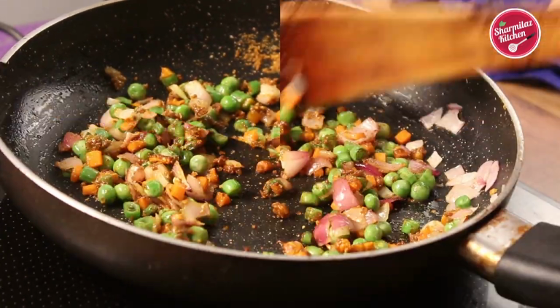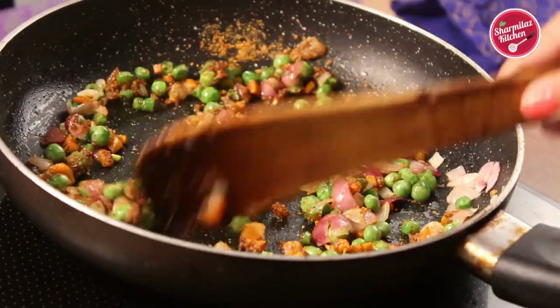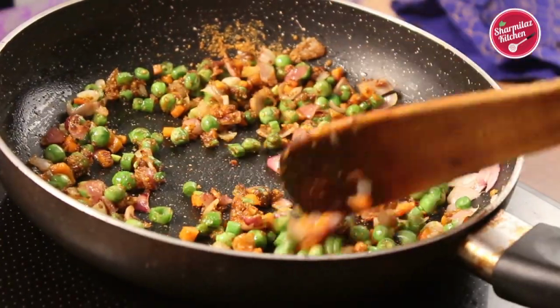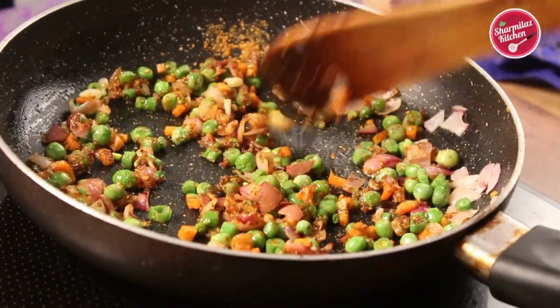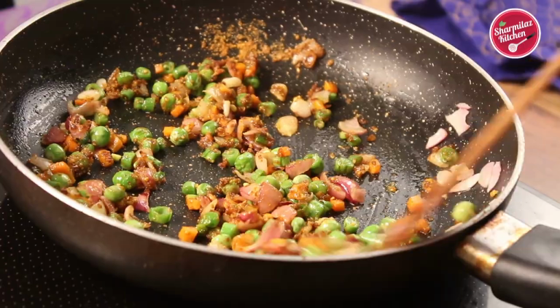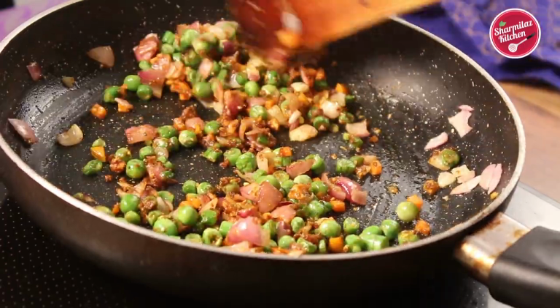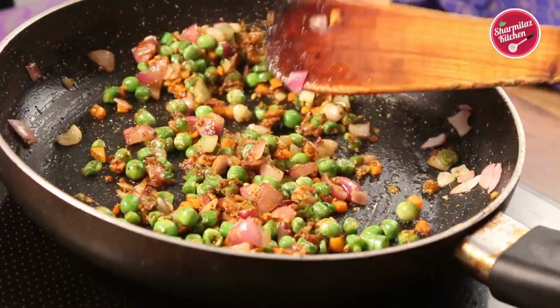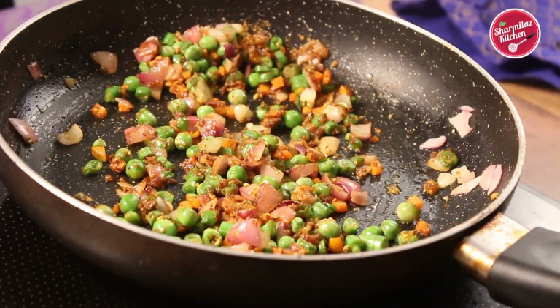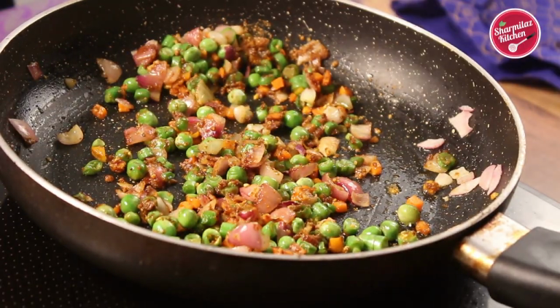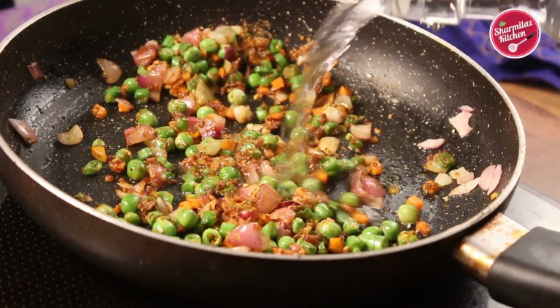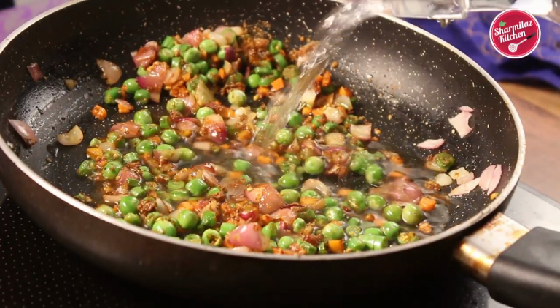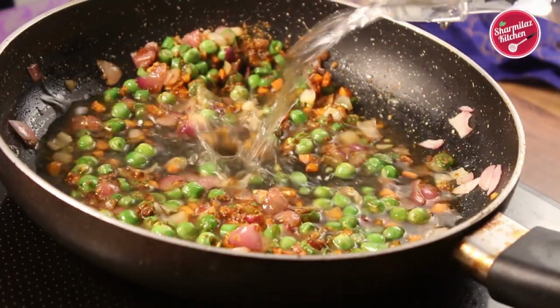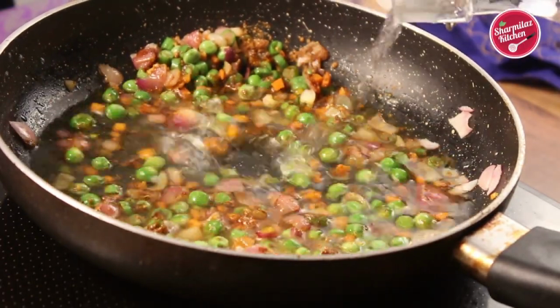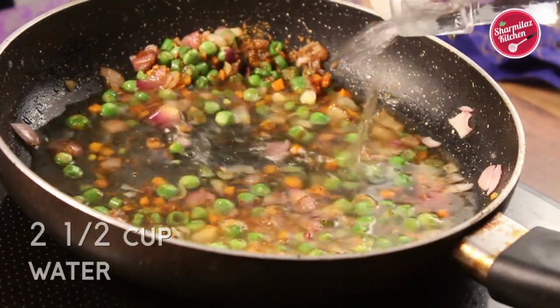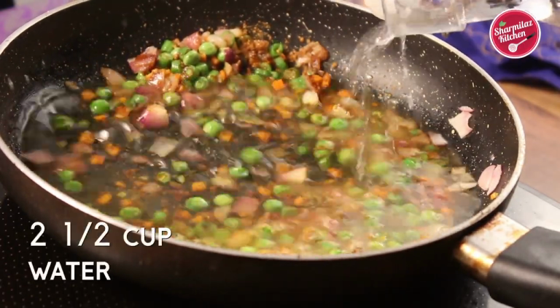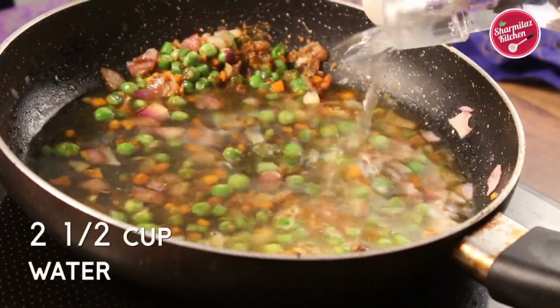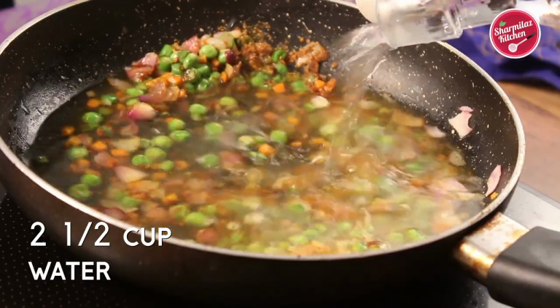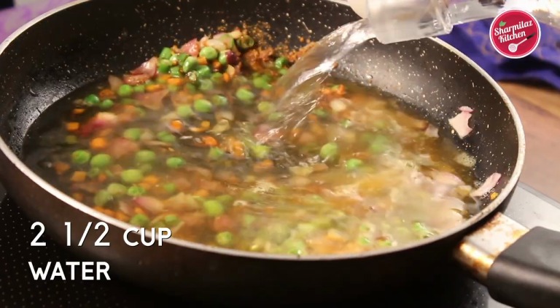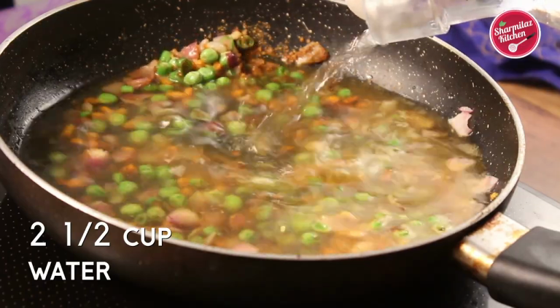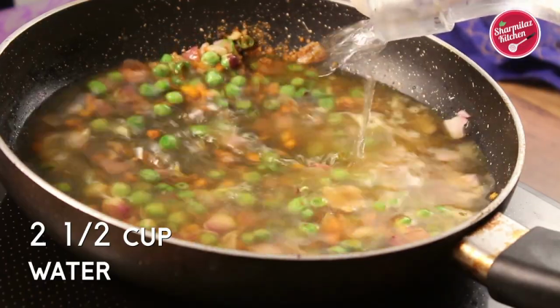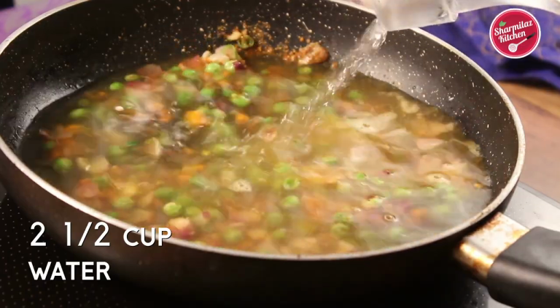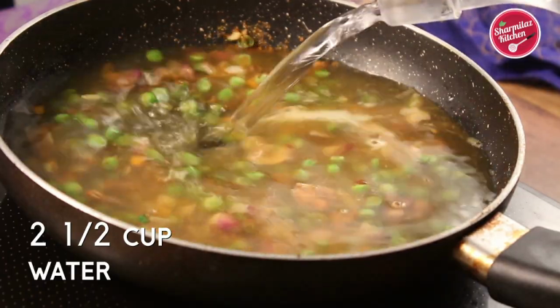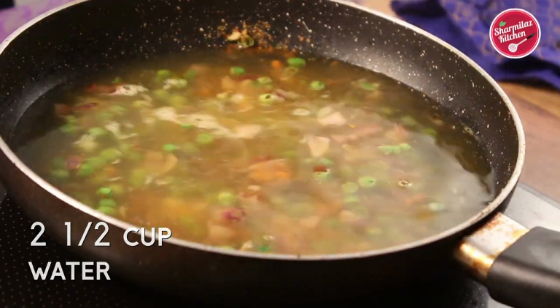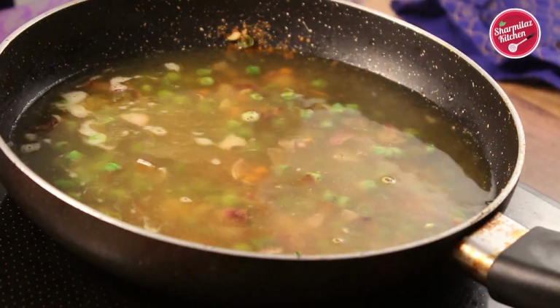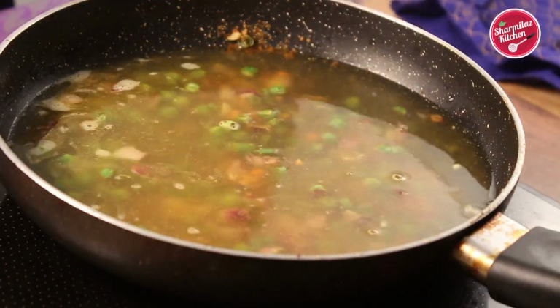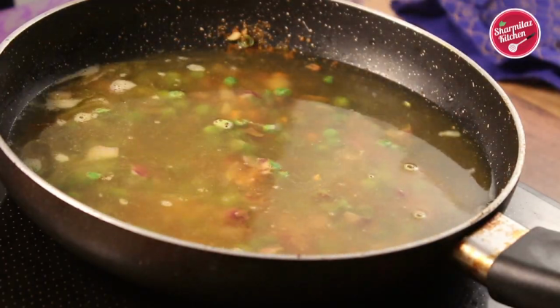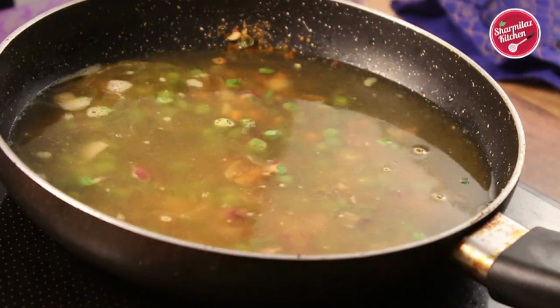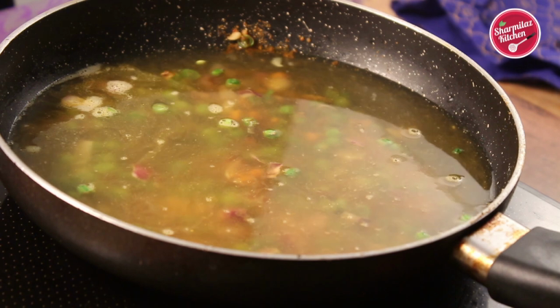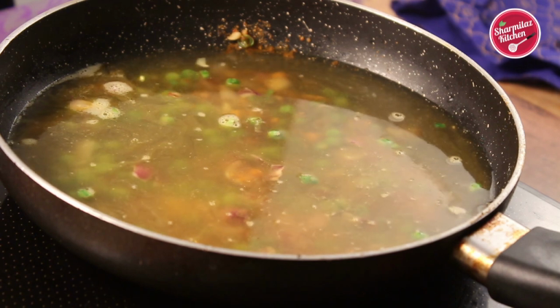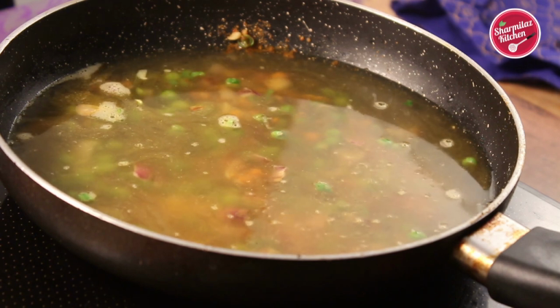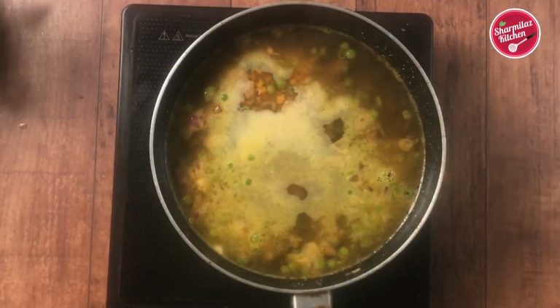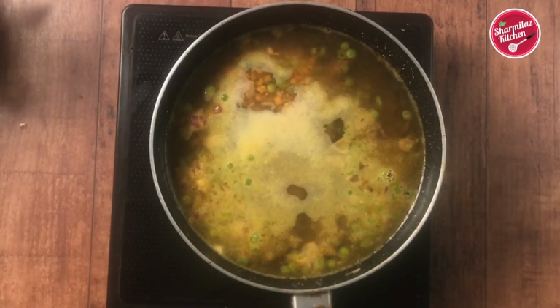When the vegetables are slightly softened, add in two and a half cups of water. We don't need to cook the vegetables until fully cooked because after adding the water the vegetables will cook more — so if you cook the vegetables thoroughly, they will be overcooked.